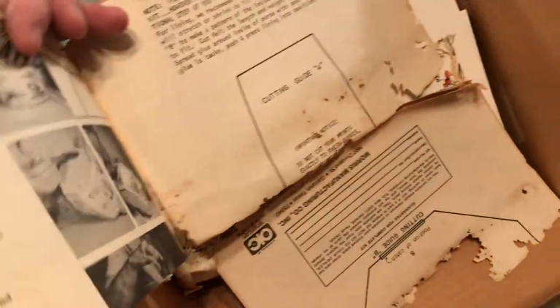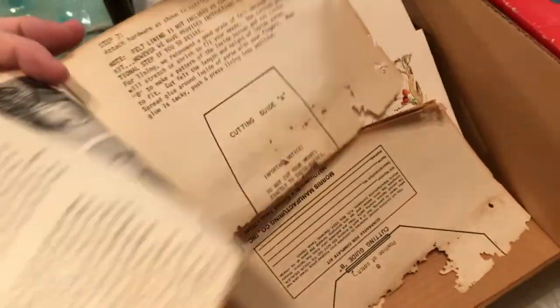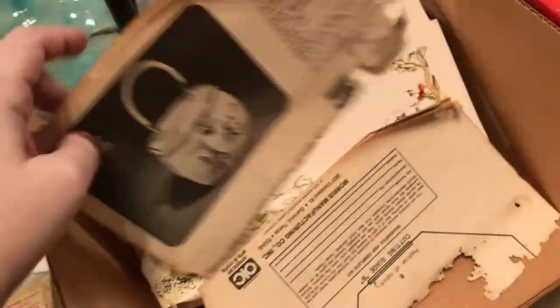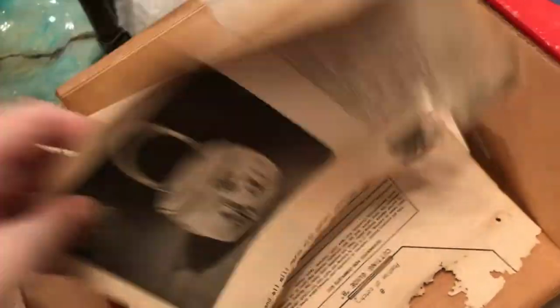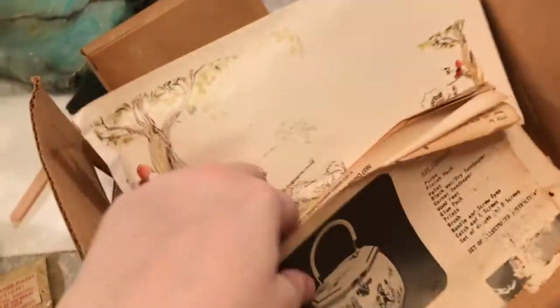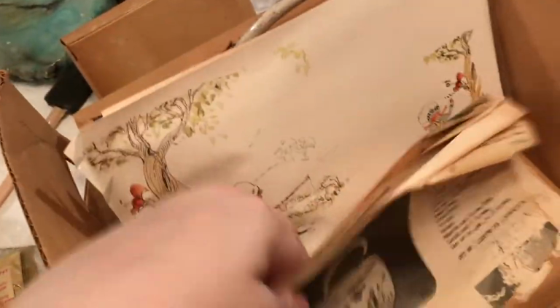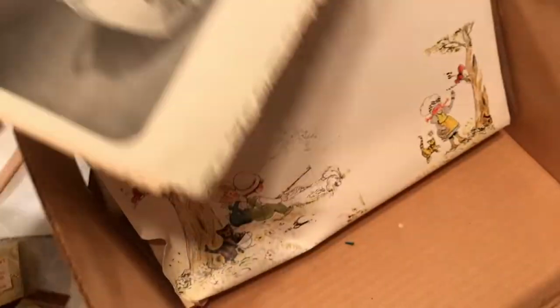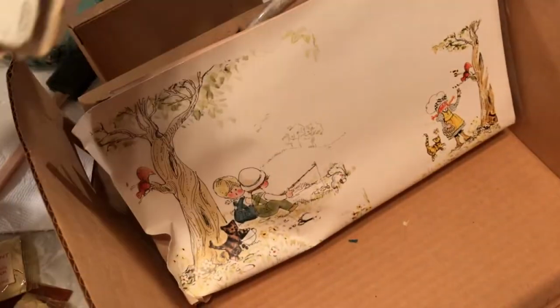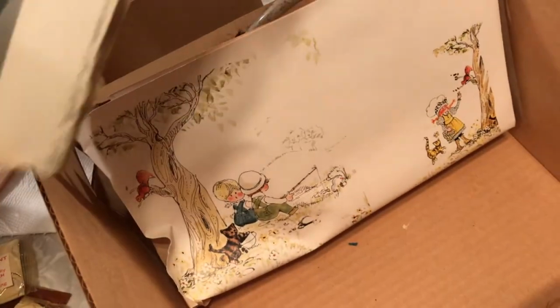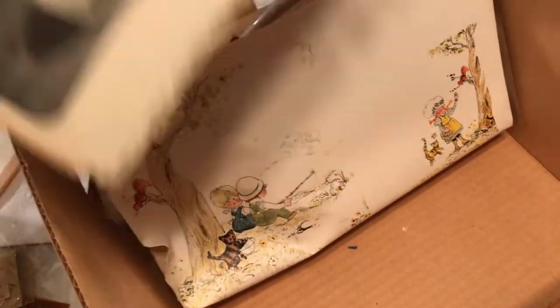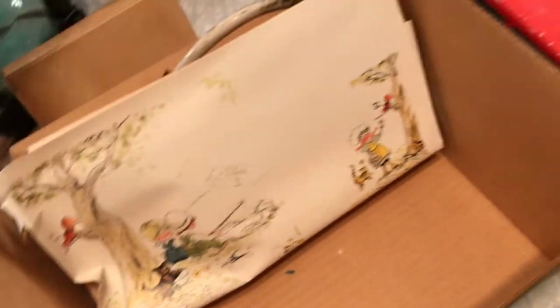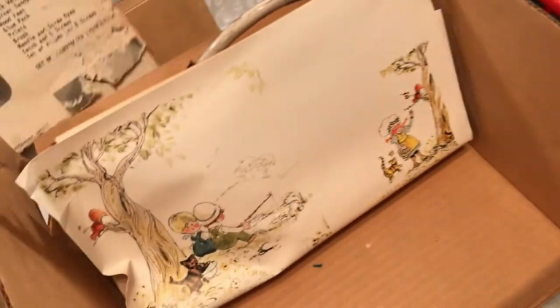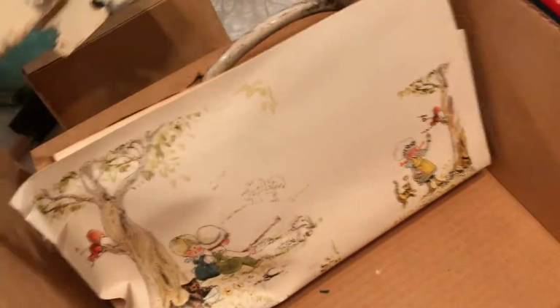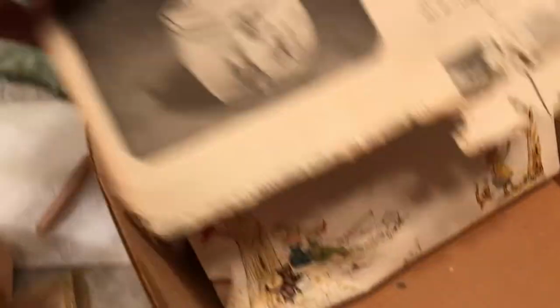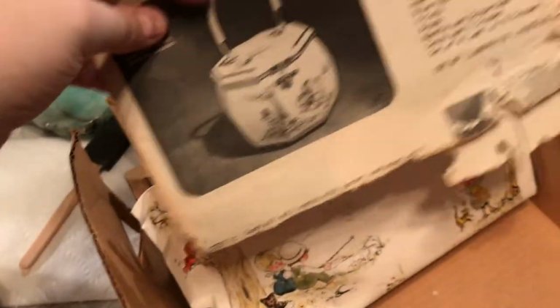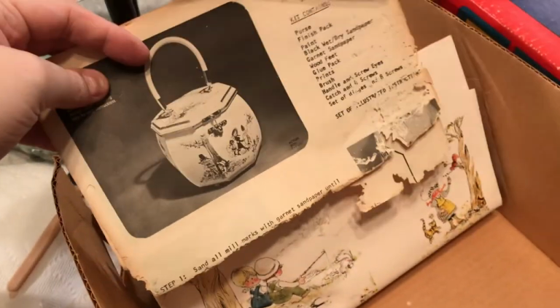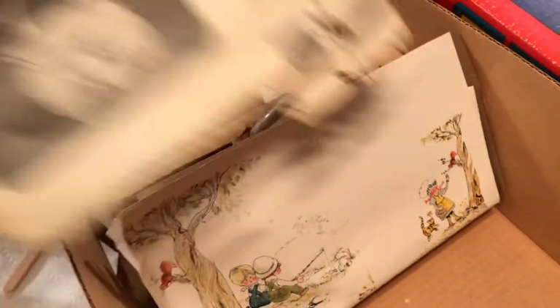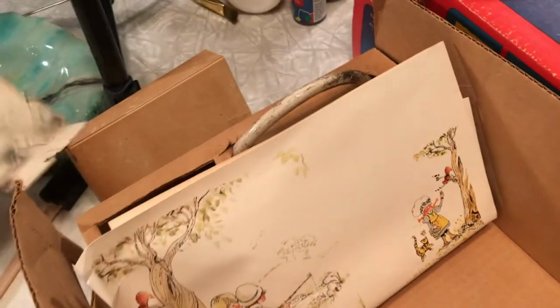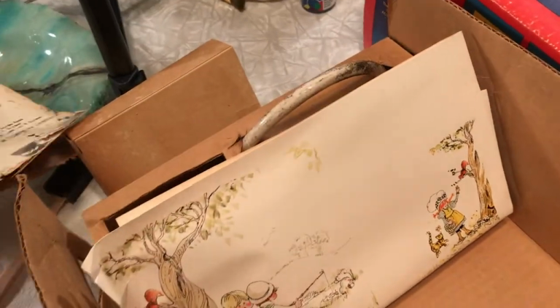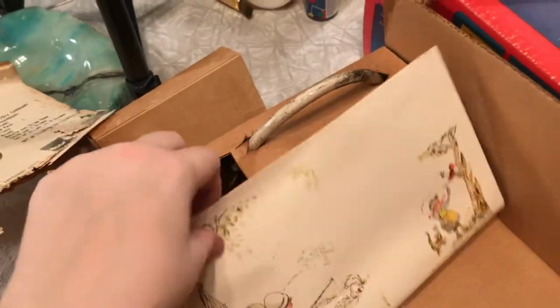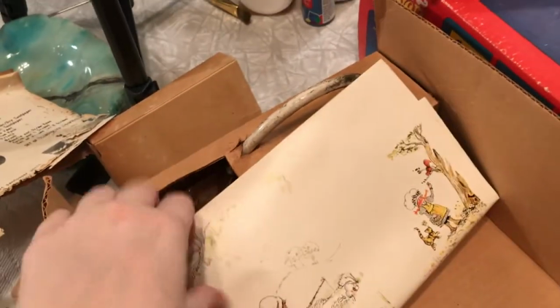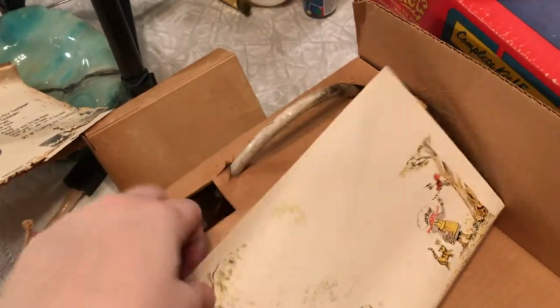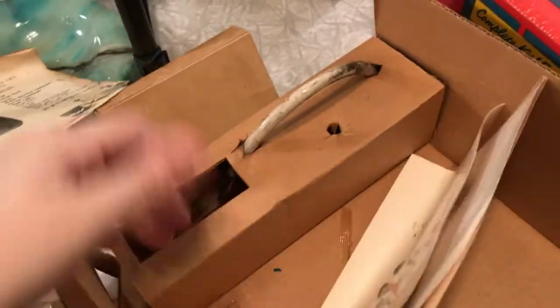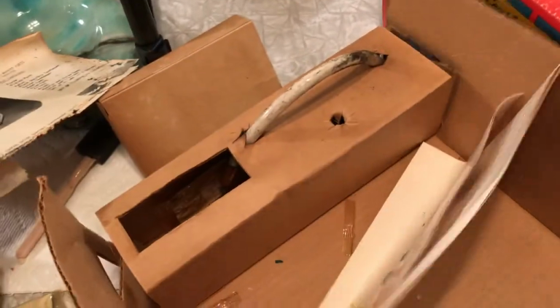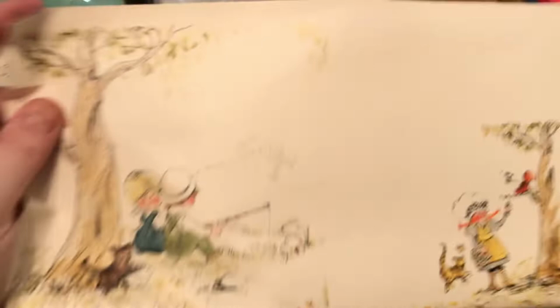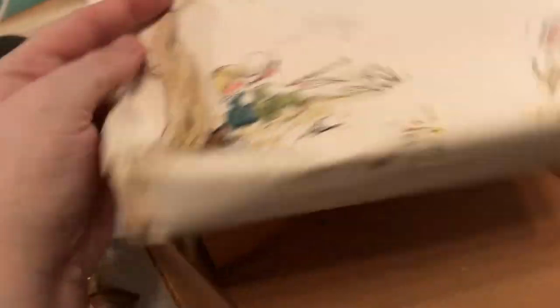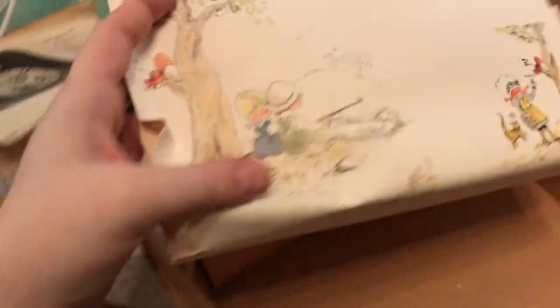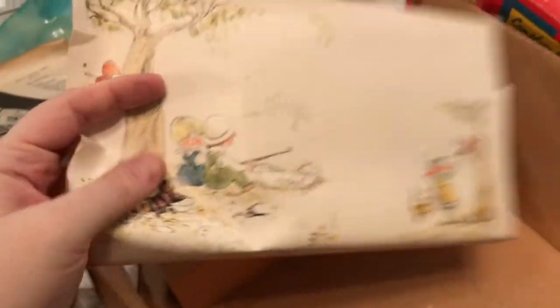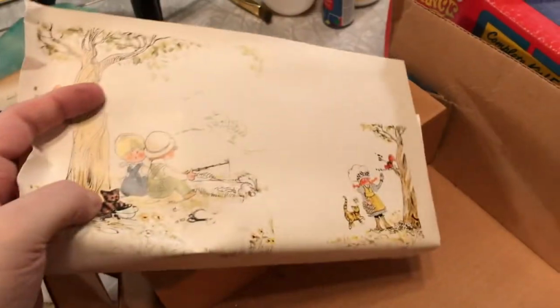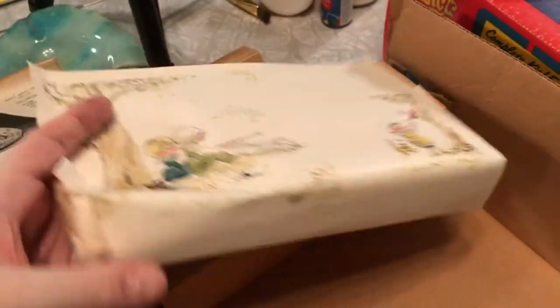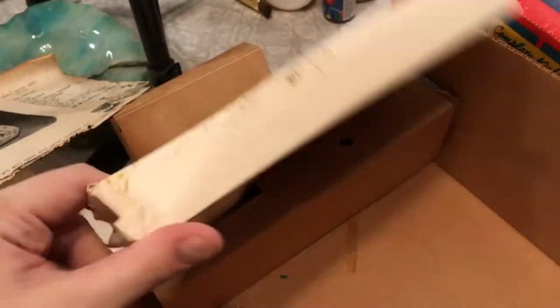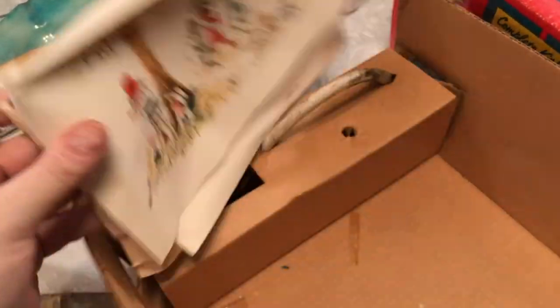We're going to see what we can do with this. Those have seen some better days. But these actually don't look that bad — they look pretty intact.